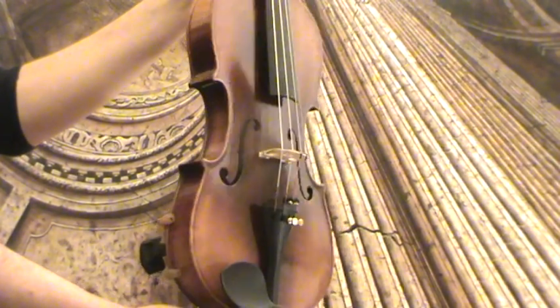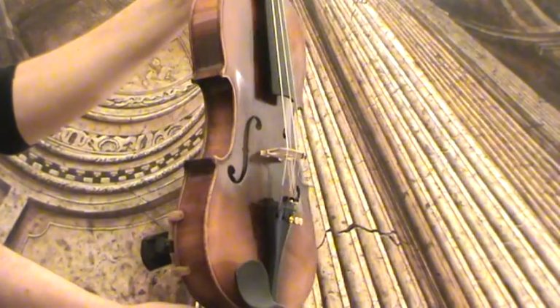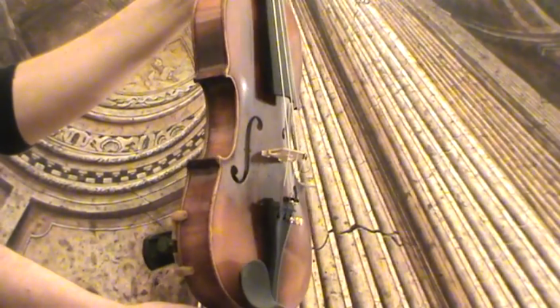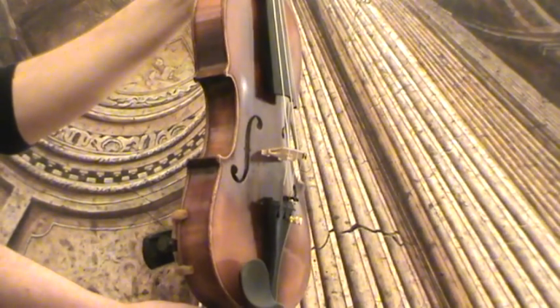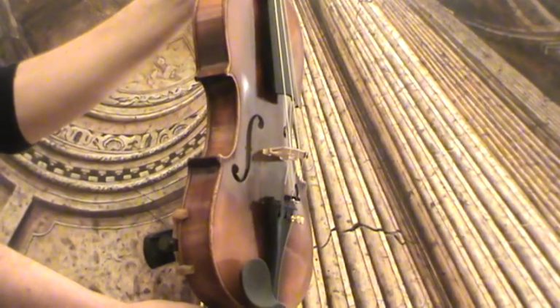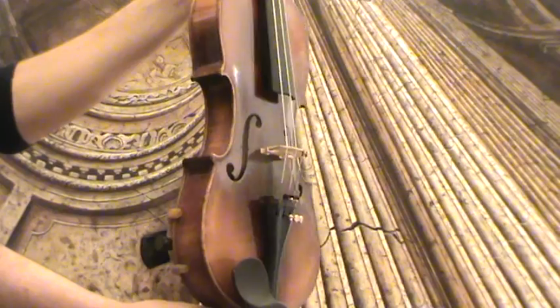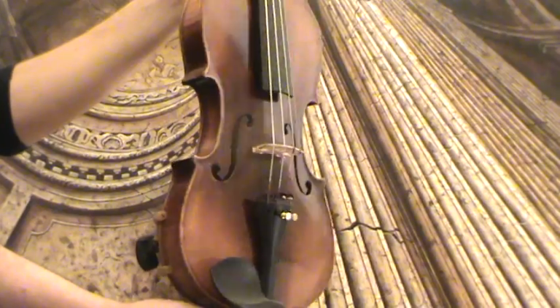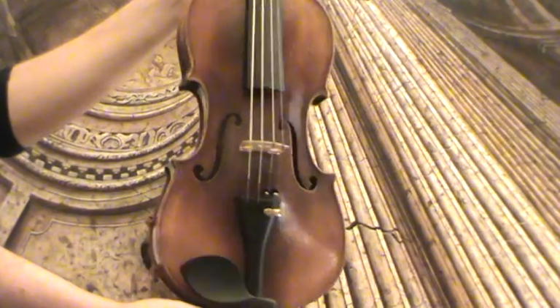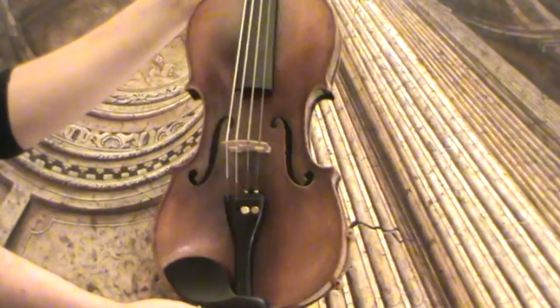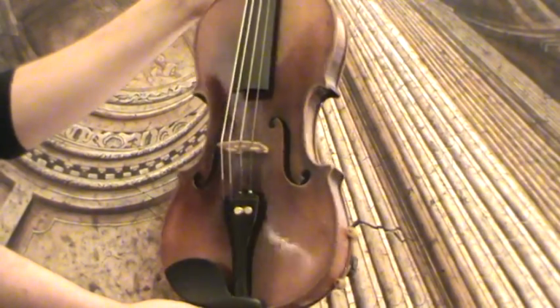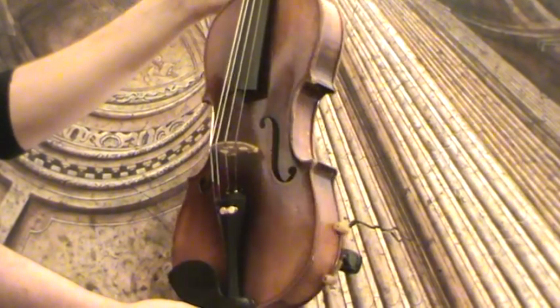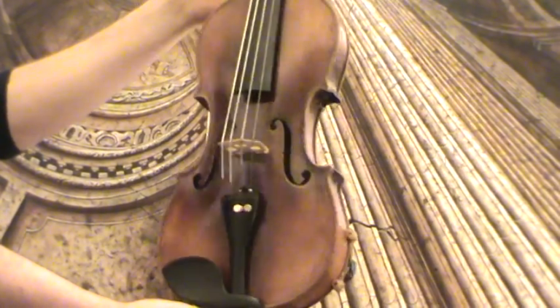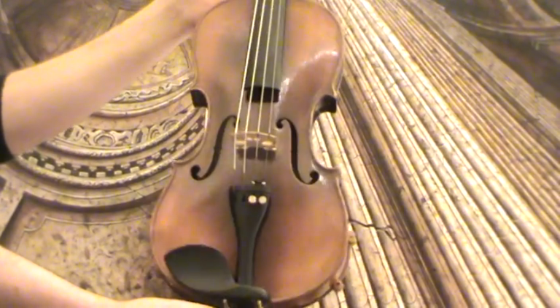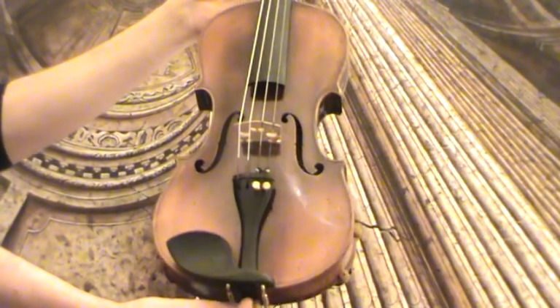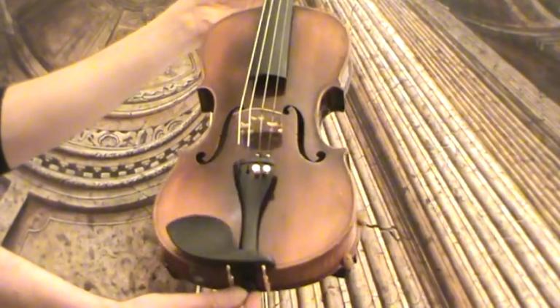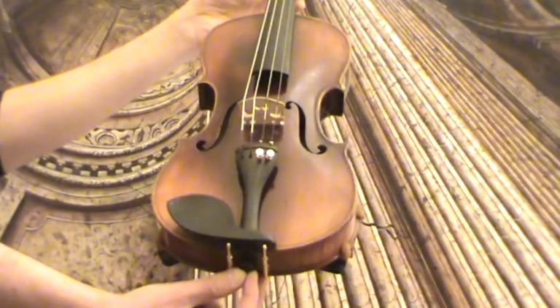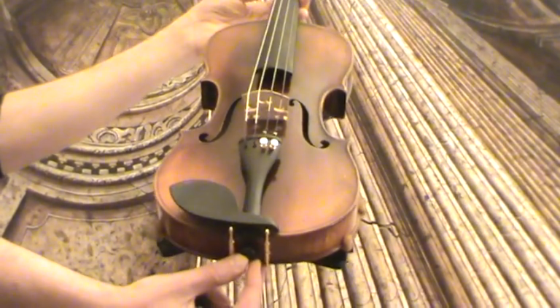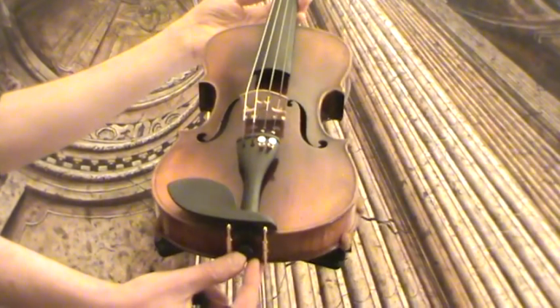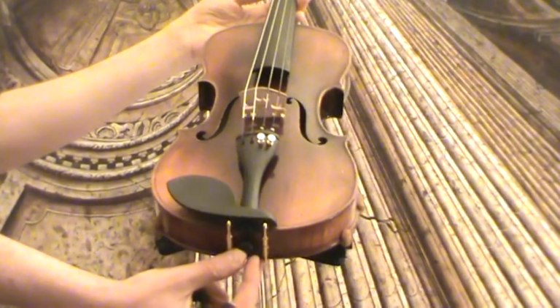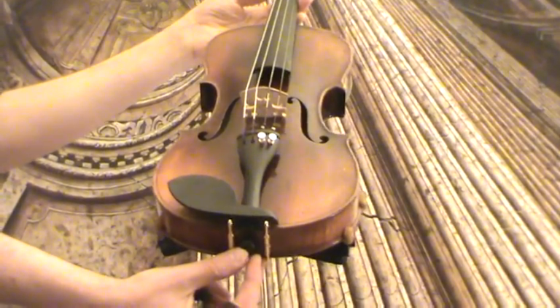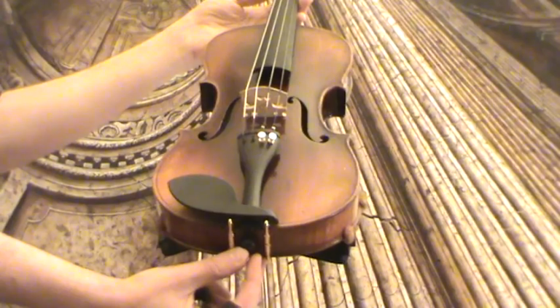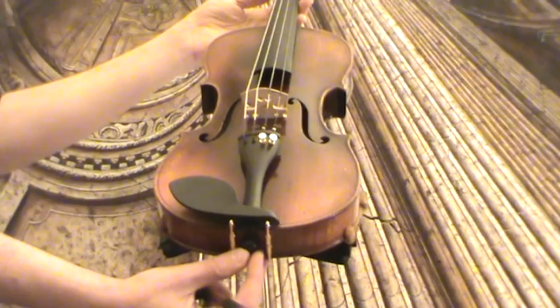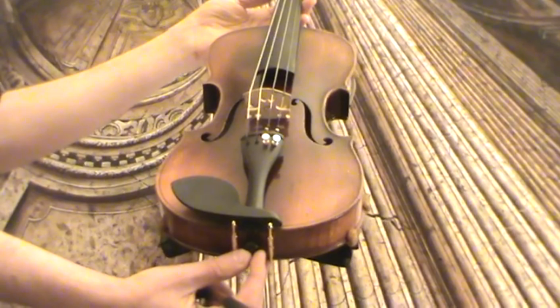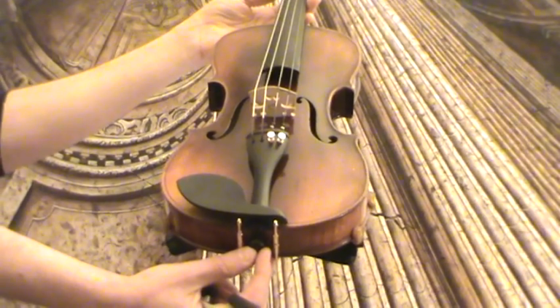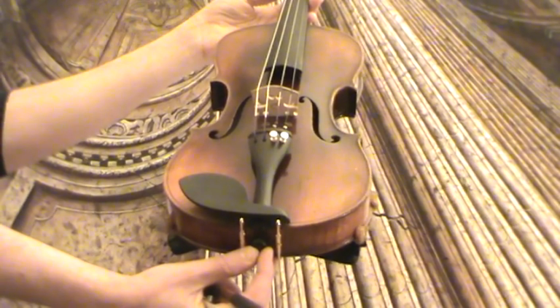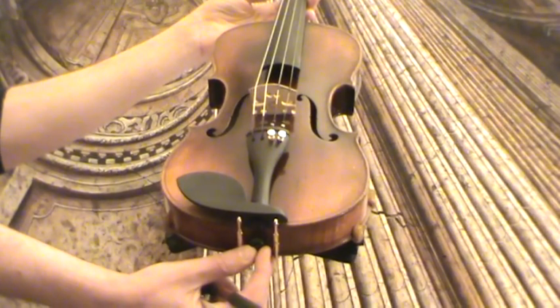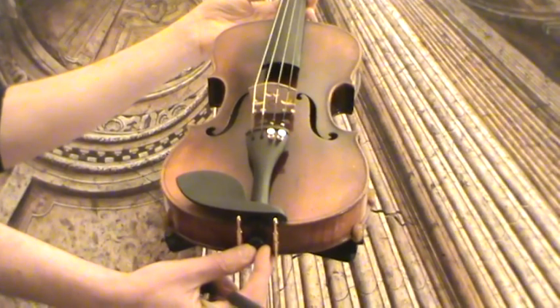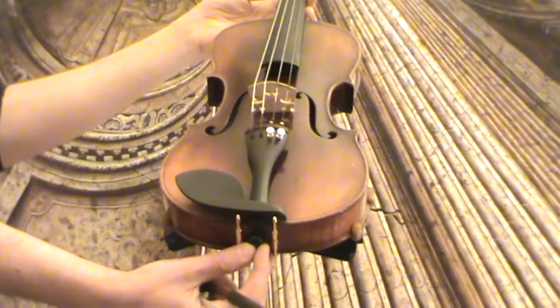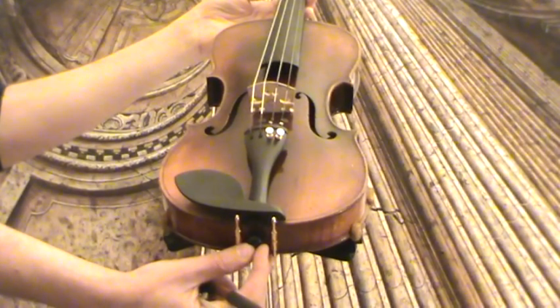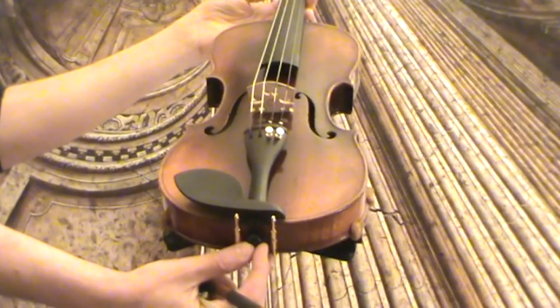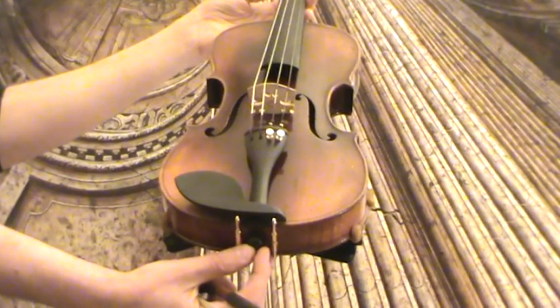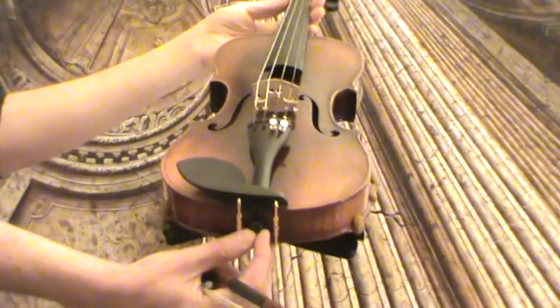In our workshop the violin received a new setup with Ebony Pegs, Ebony Tailpiece, and Ebony Chinrest, as well as an Aubert bridge and new strings.